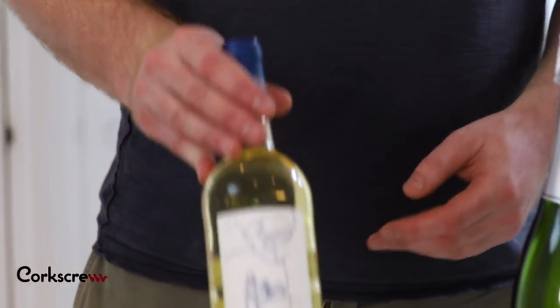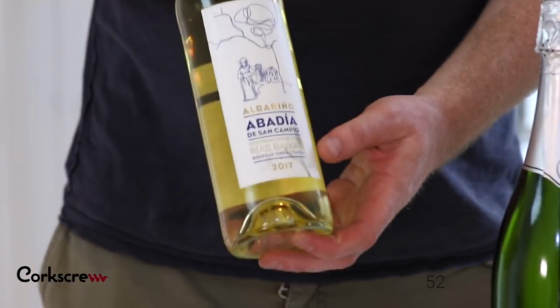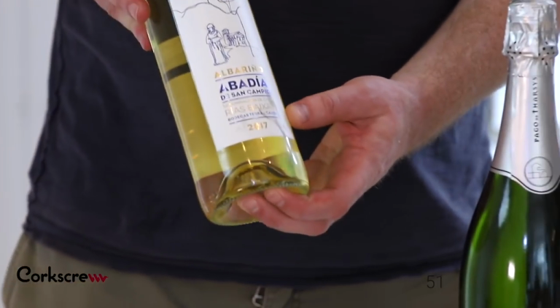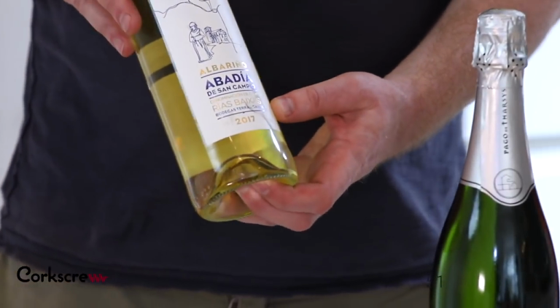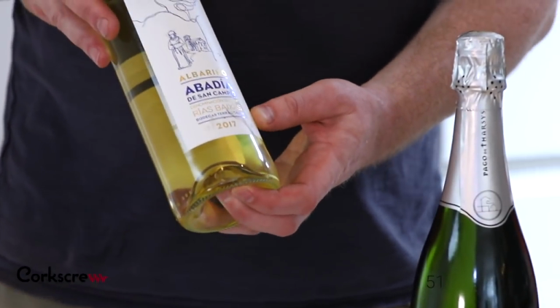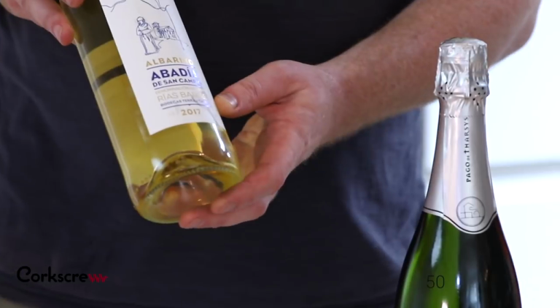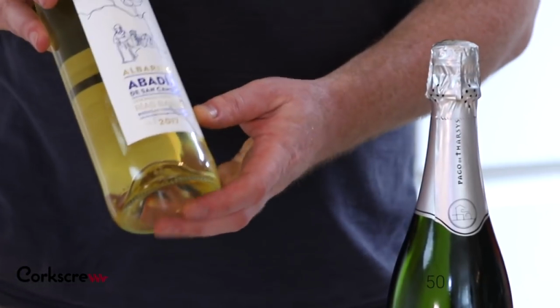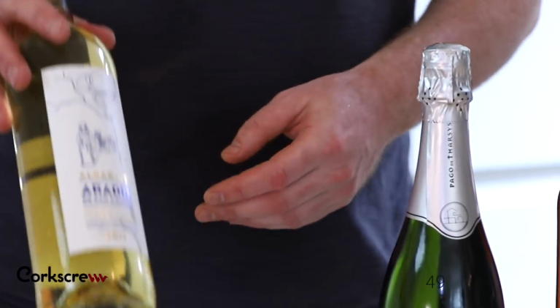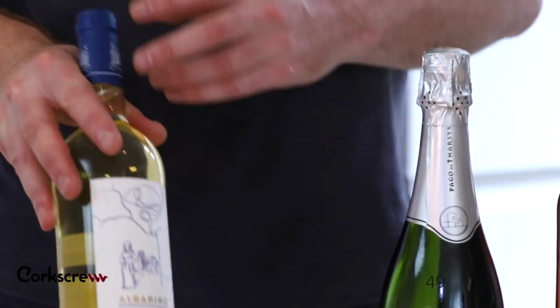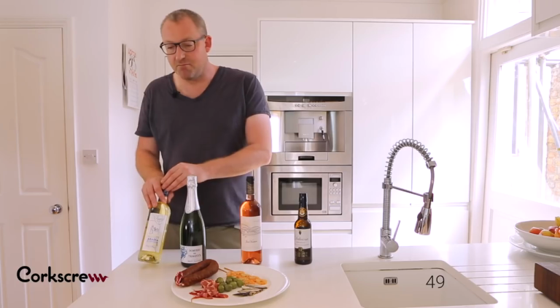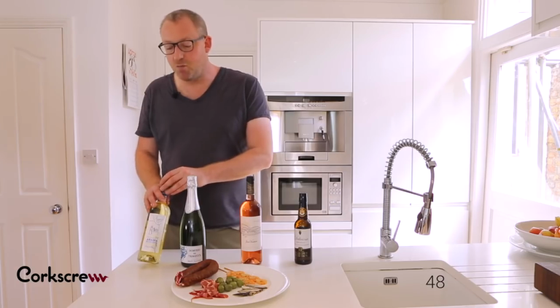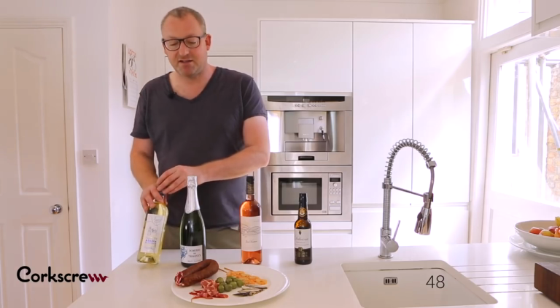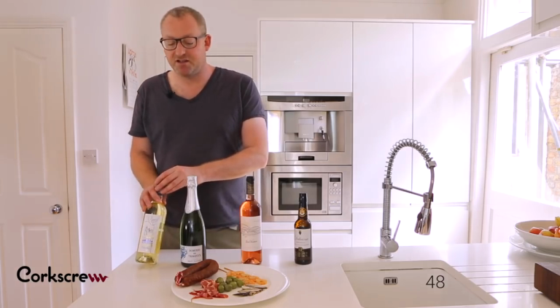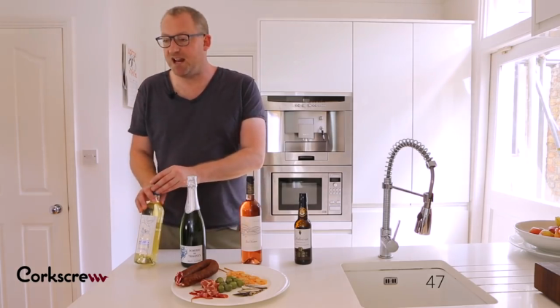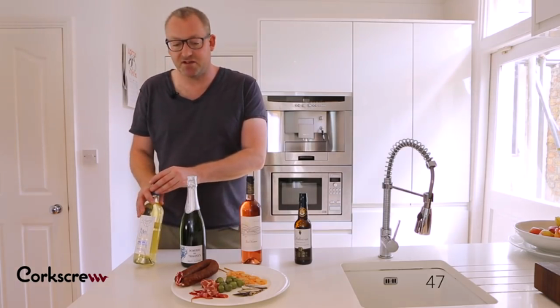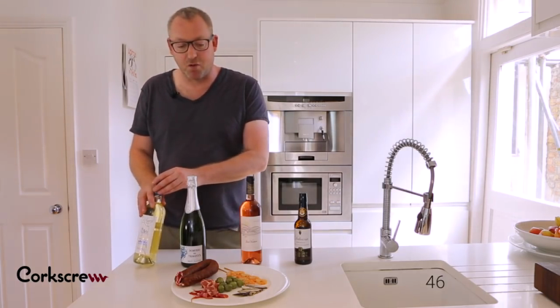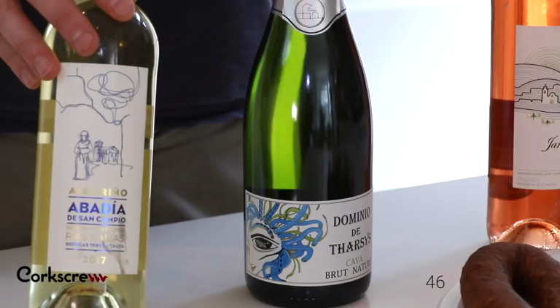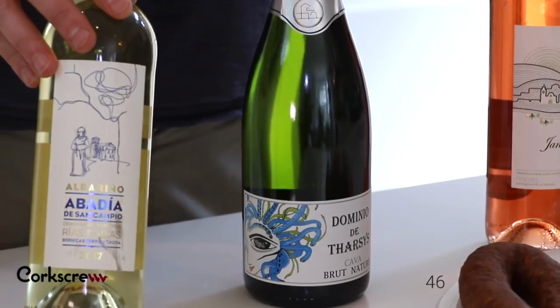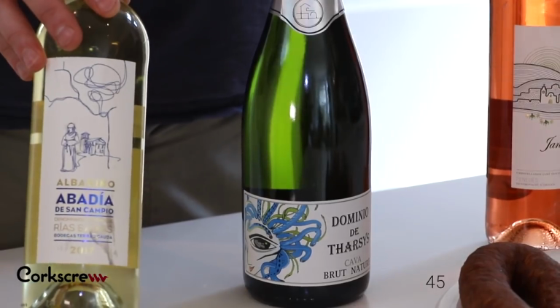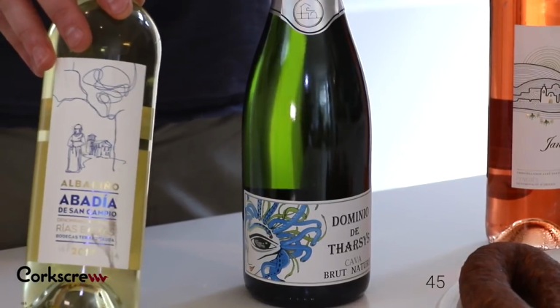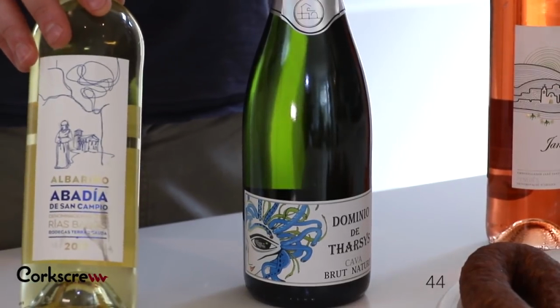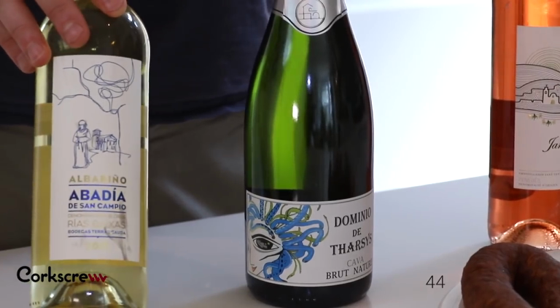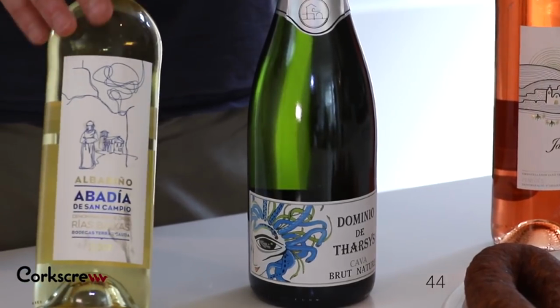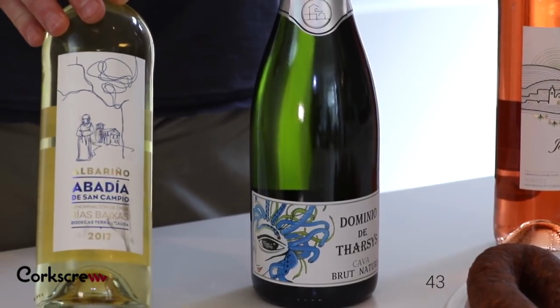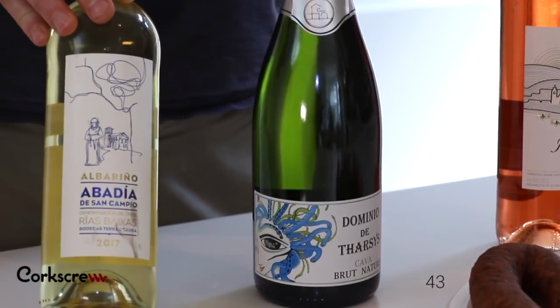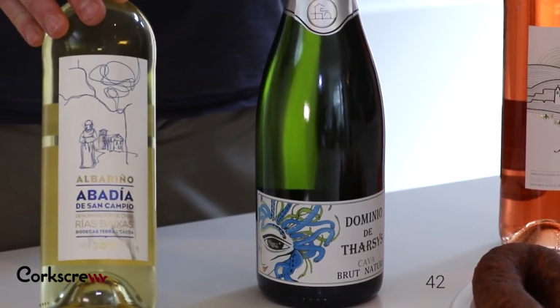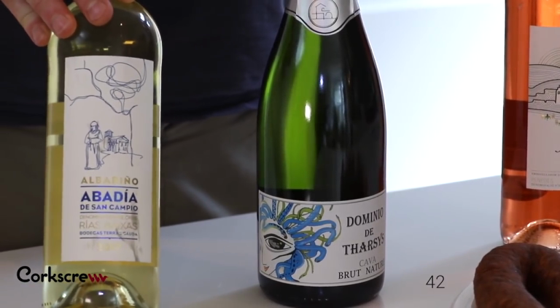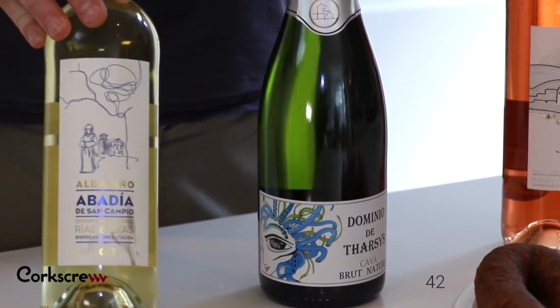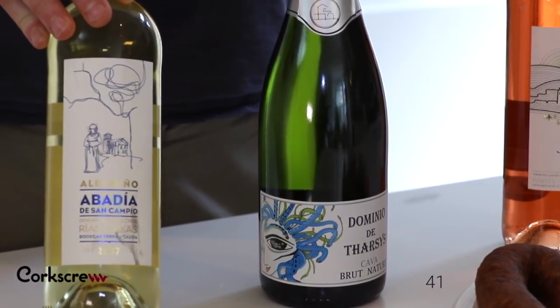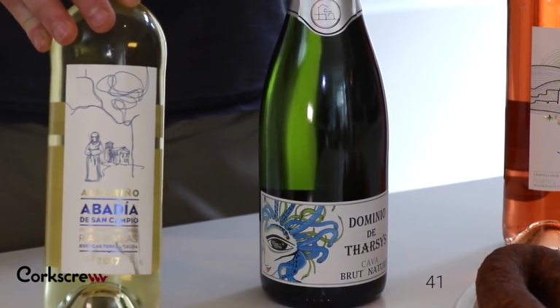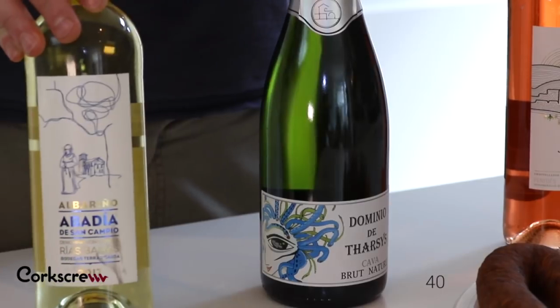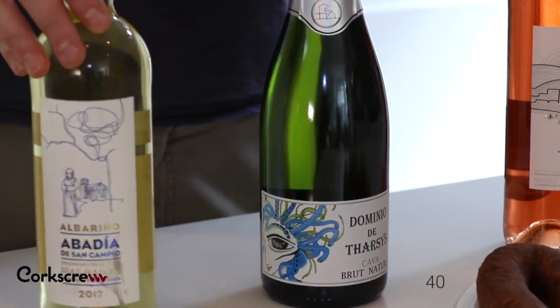Whether it's an Albariño — salty, citrusy, medium weight — it's a really versatile wine working beautifully with shellfish, with fish, but also great with rice dishes like paella.